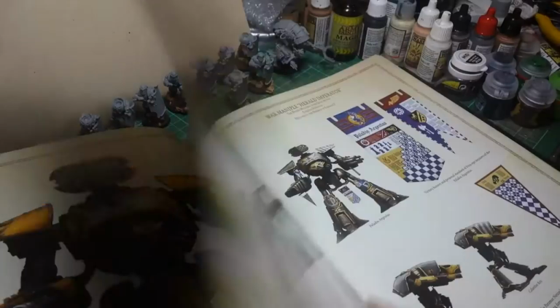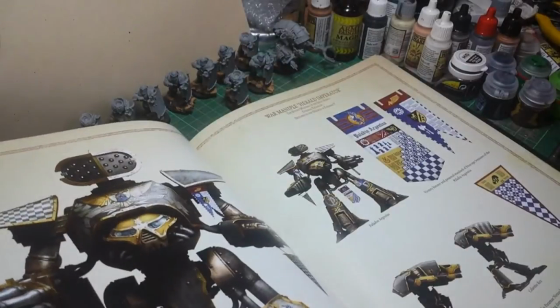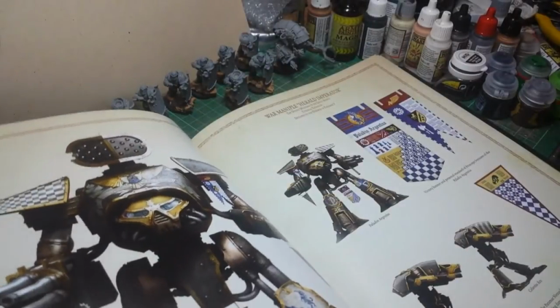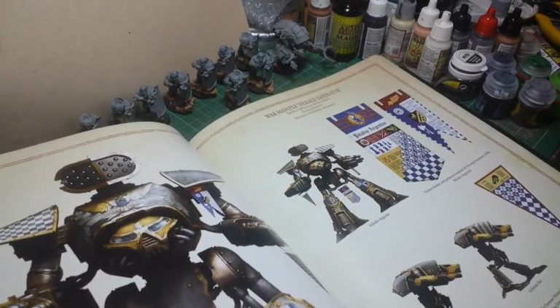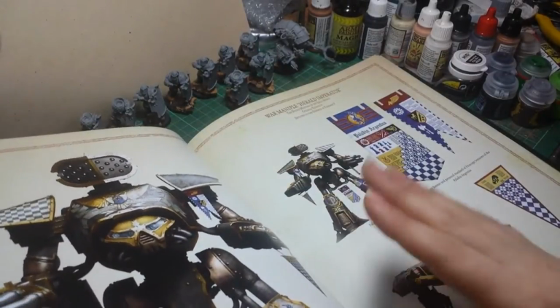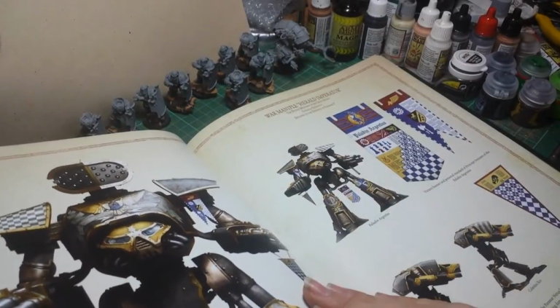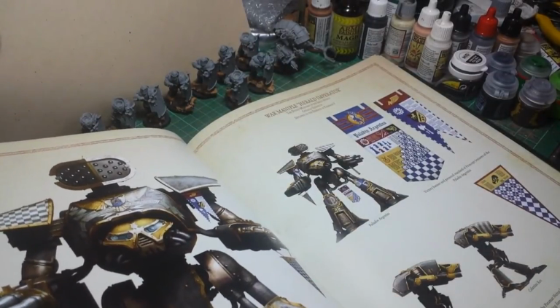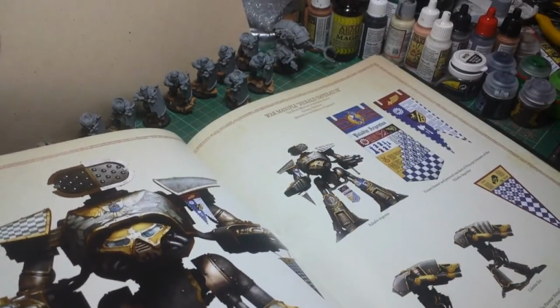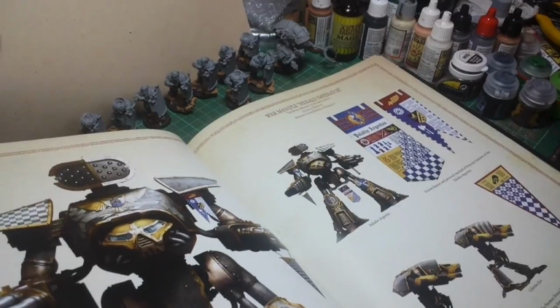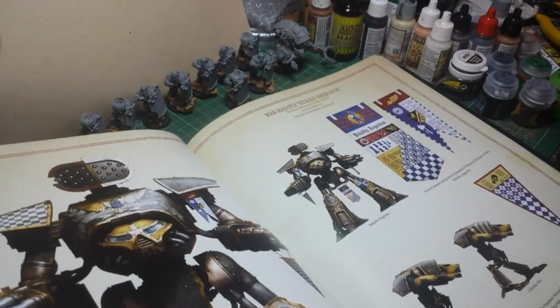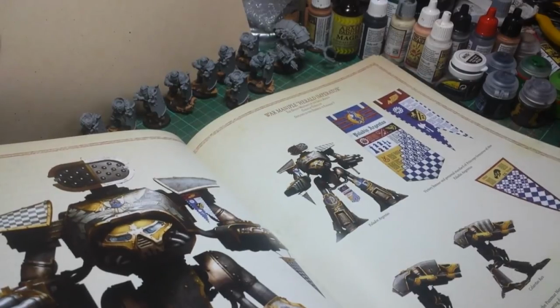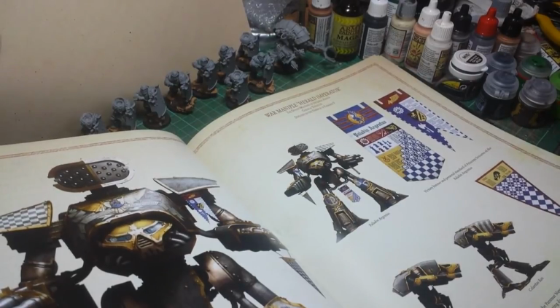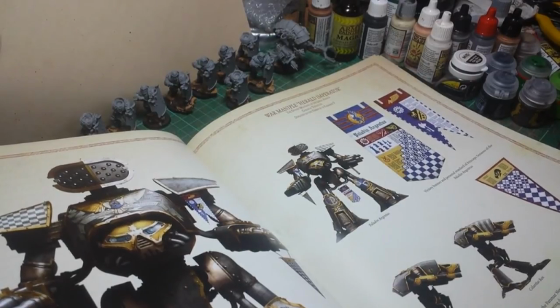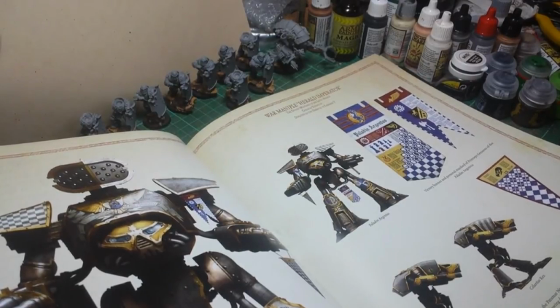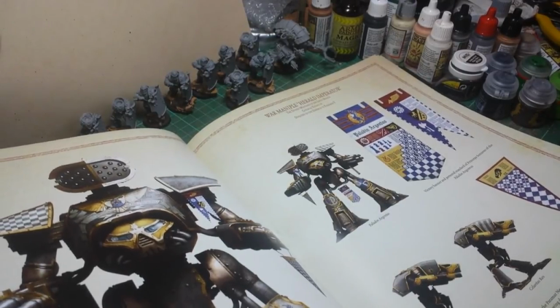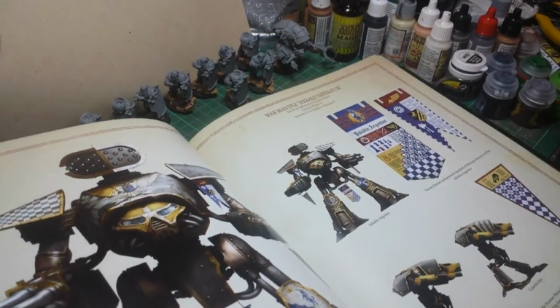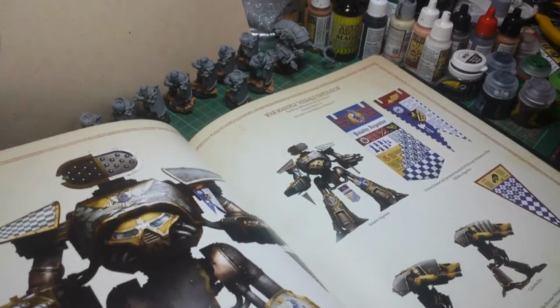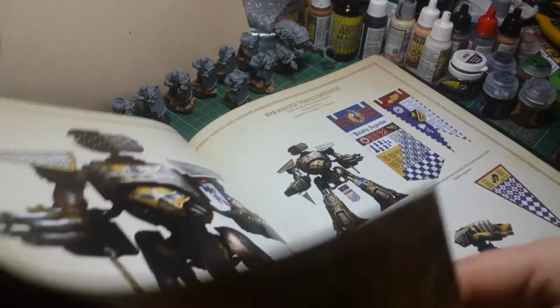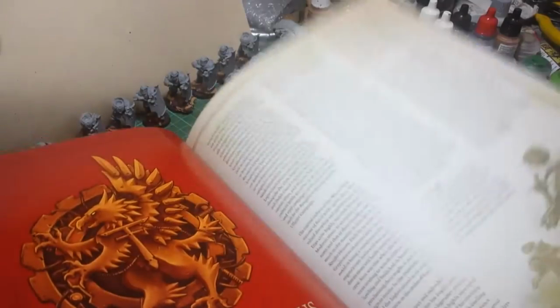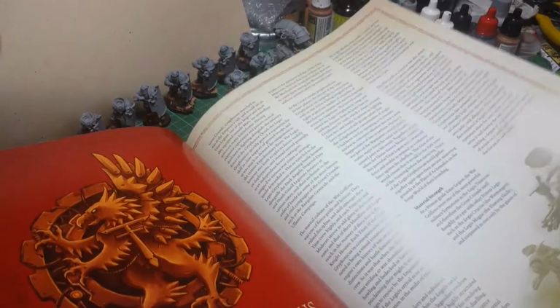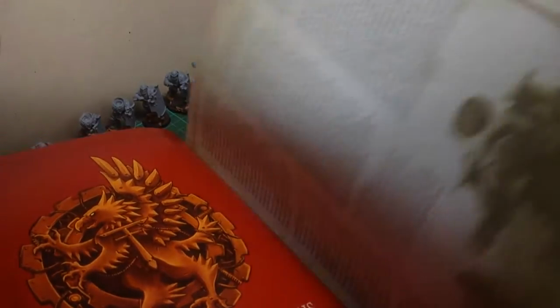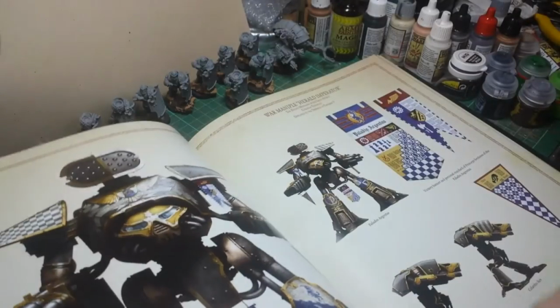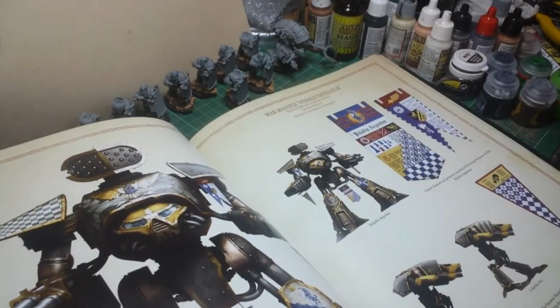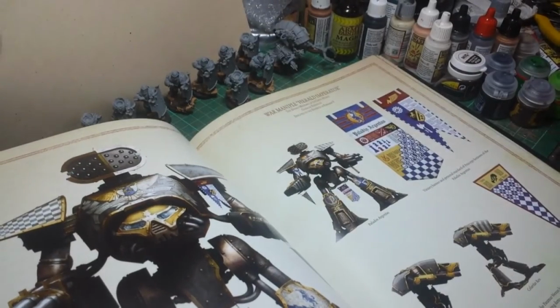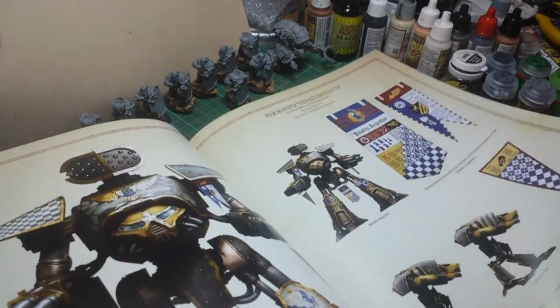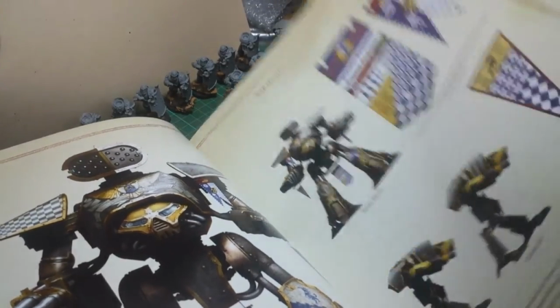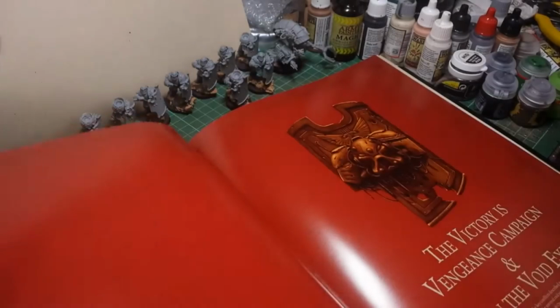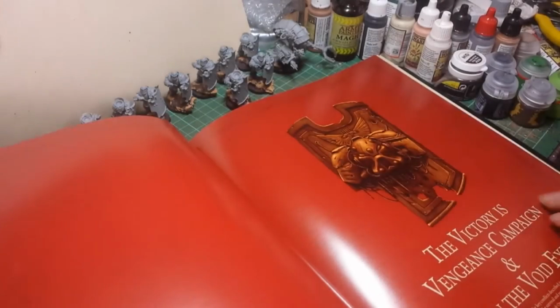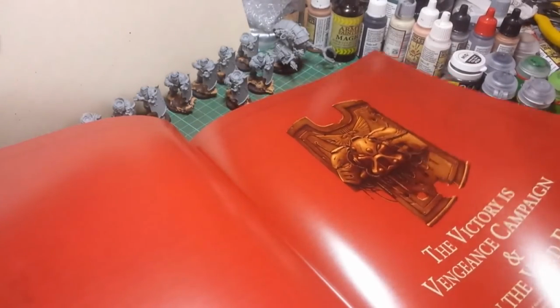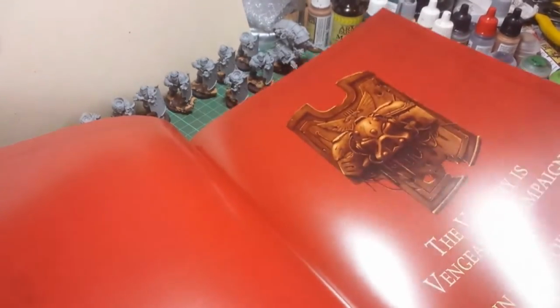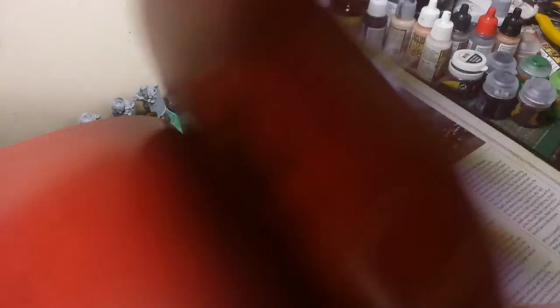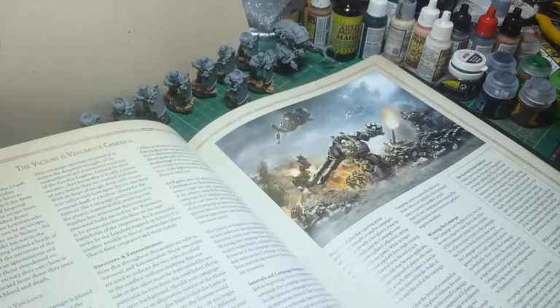Pity they weren't the loyalist ones. Now you've got the Gryphon Legion - Legio Gryphonicus. Black and yellow scheme again, but the opposite way around.